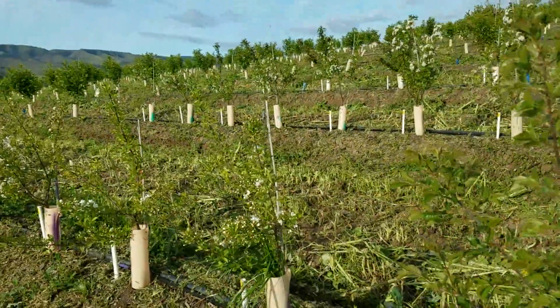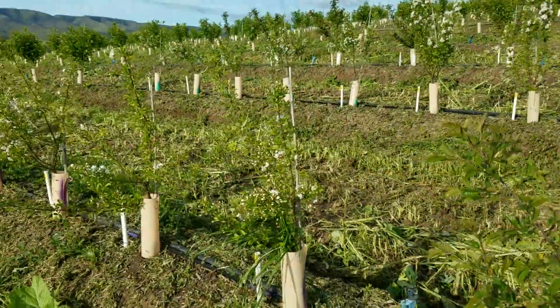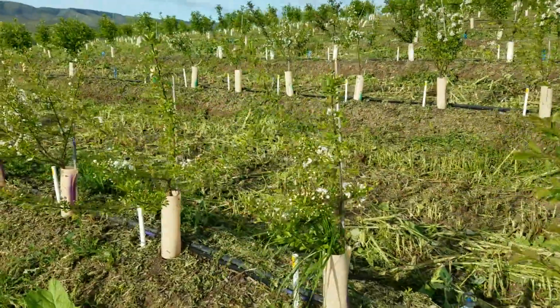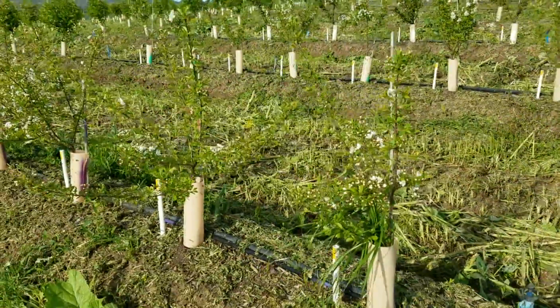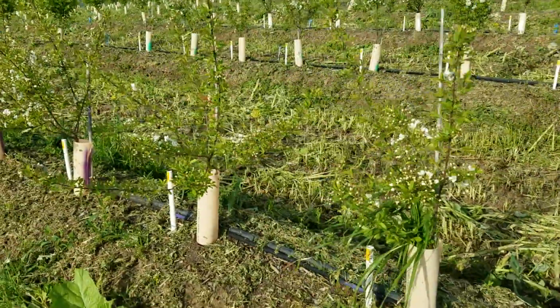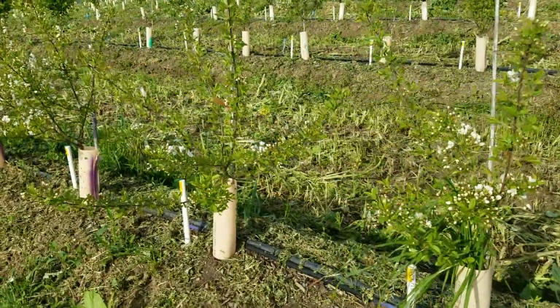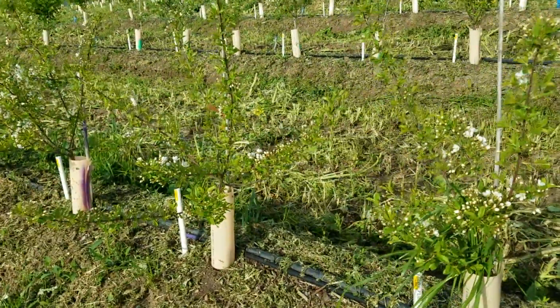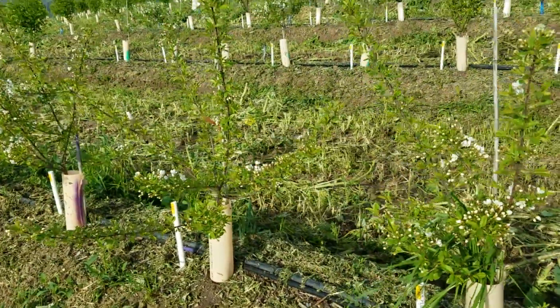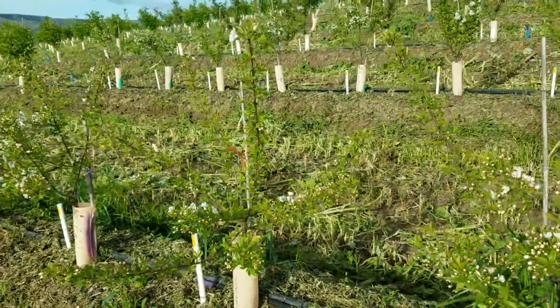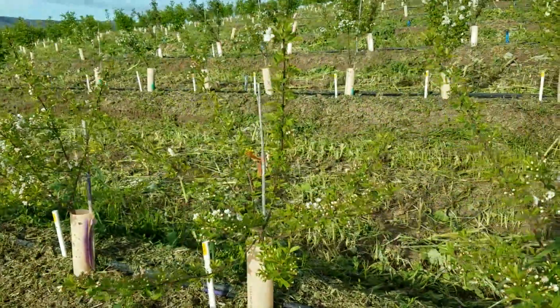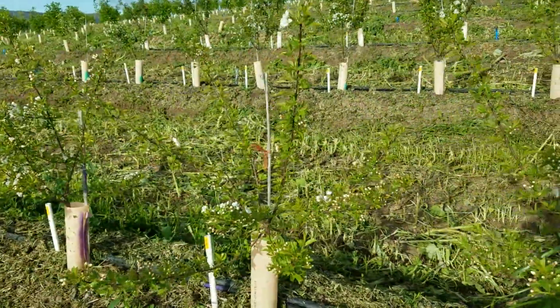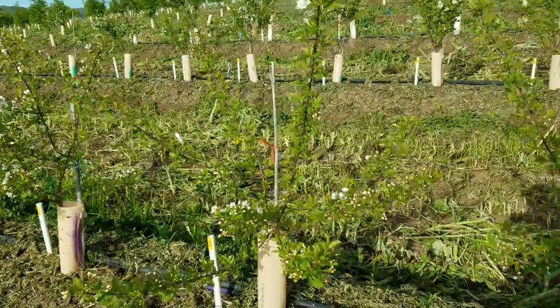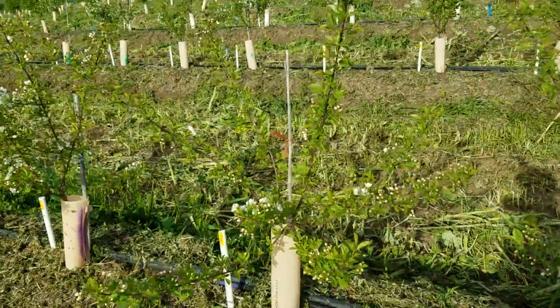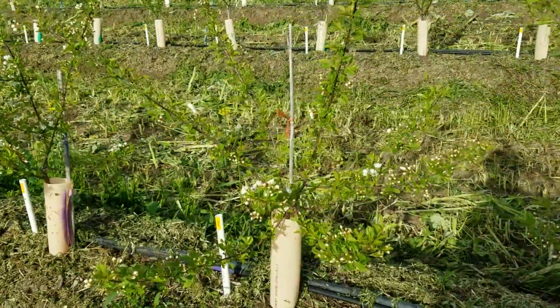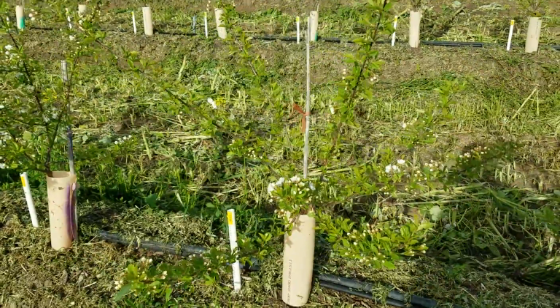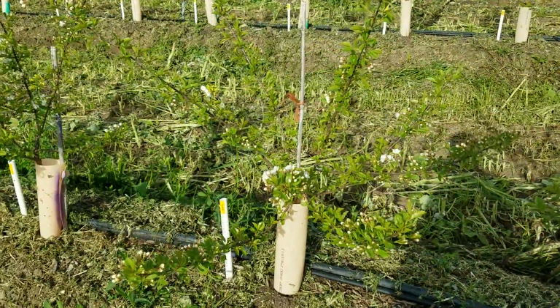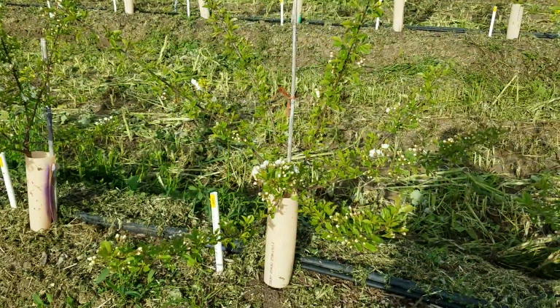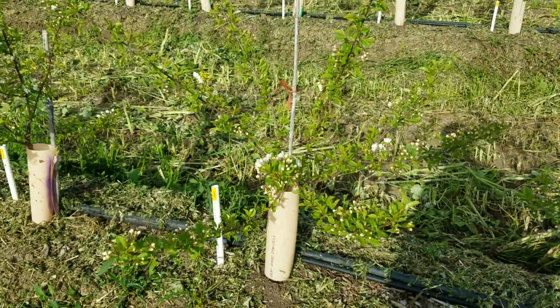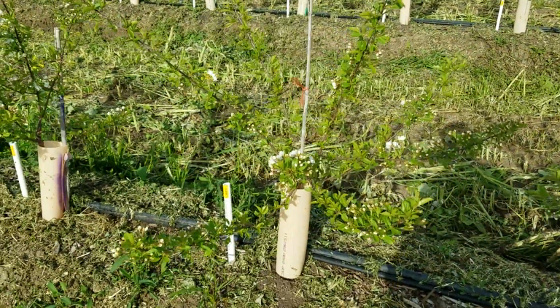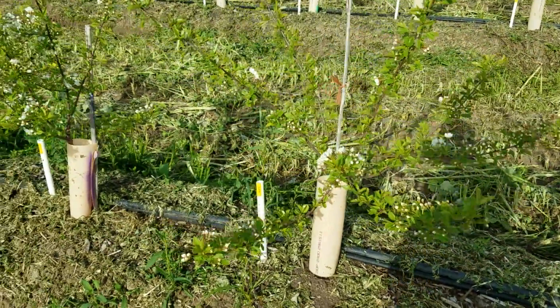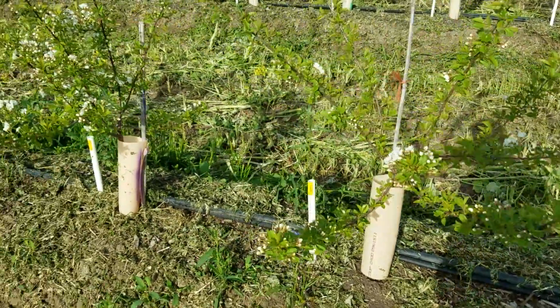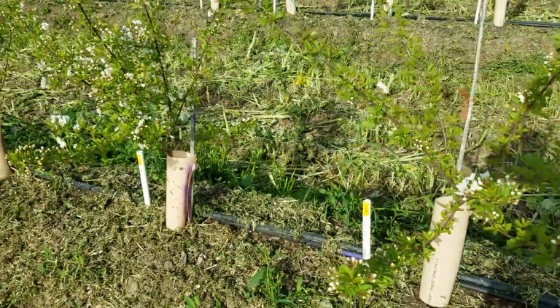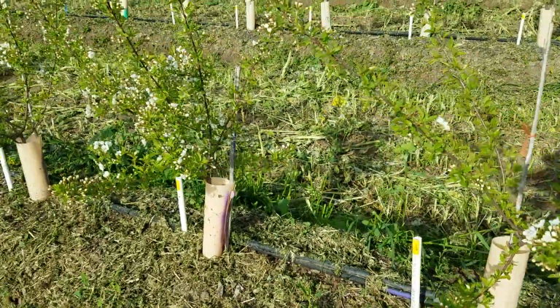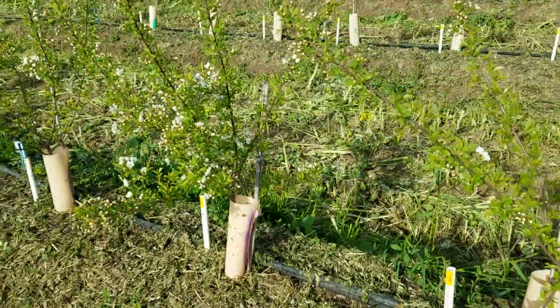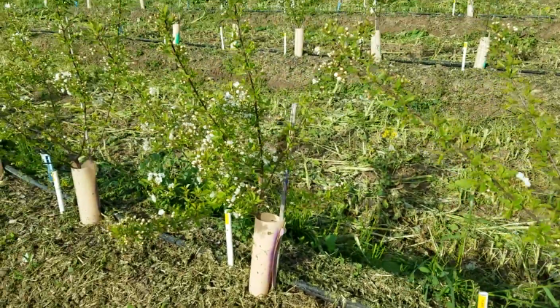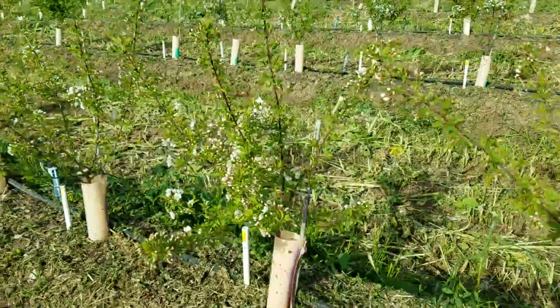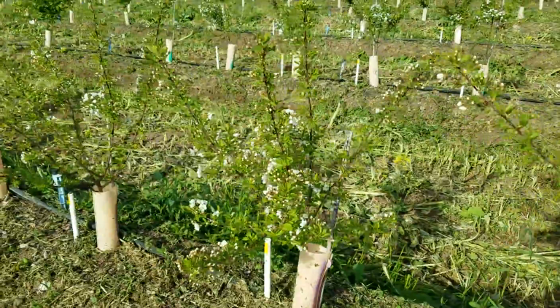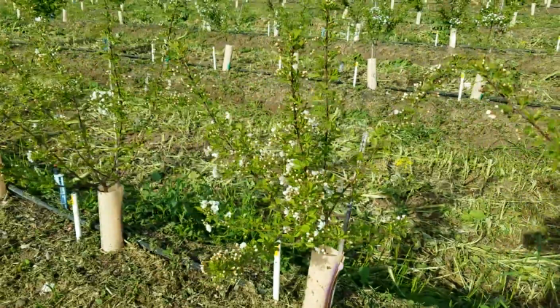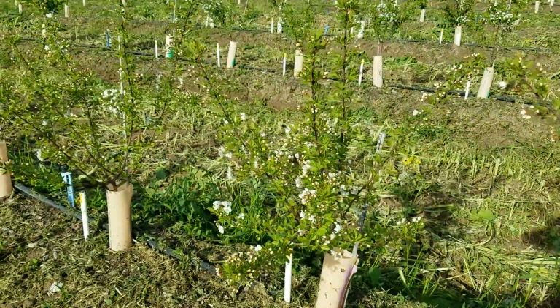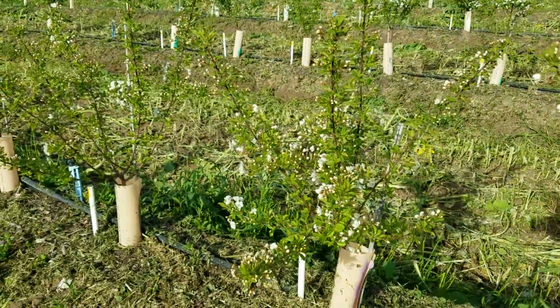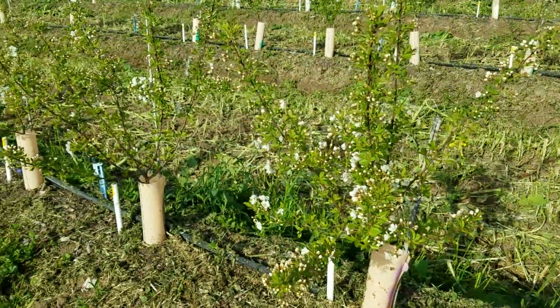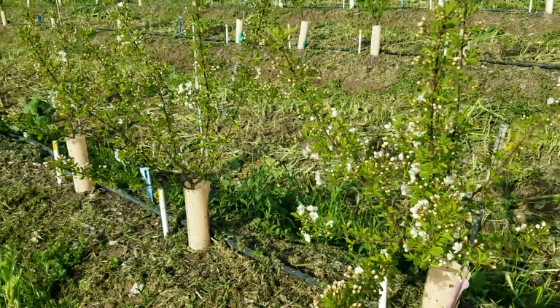And then the last one here is Claire. Again, you see a lot of blooms here.